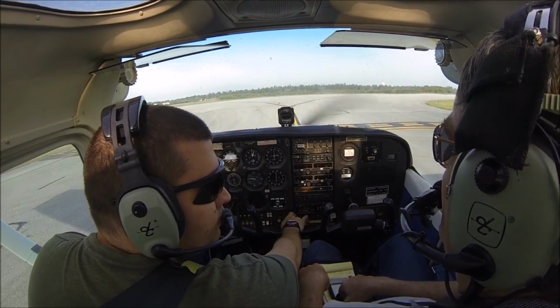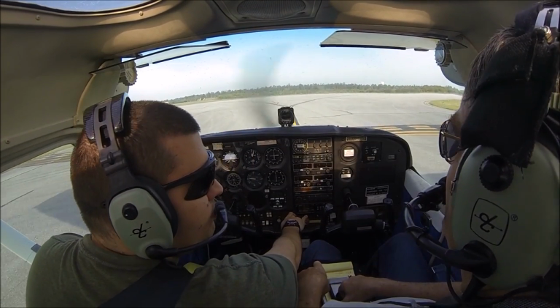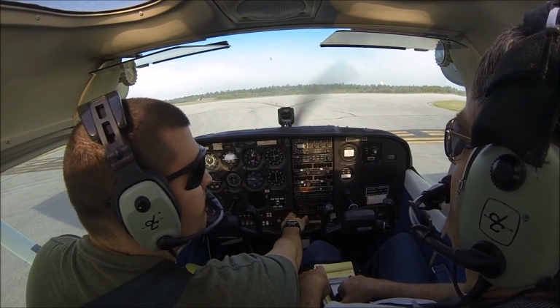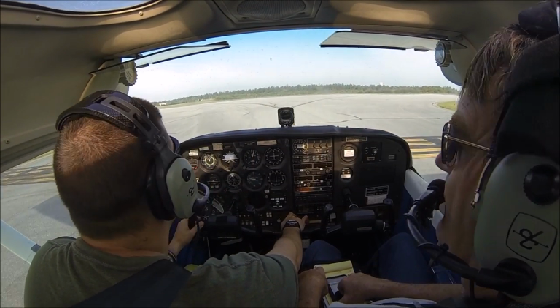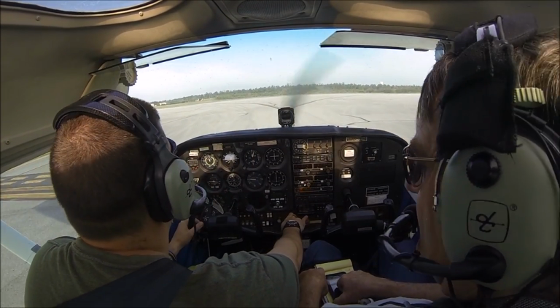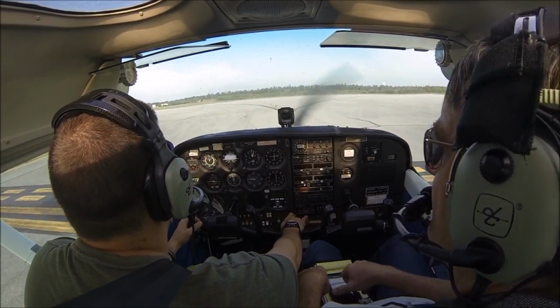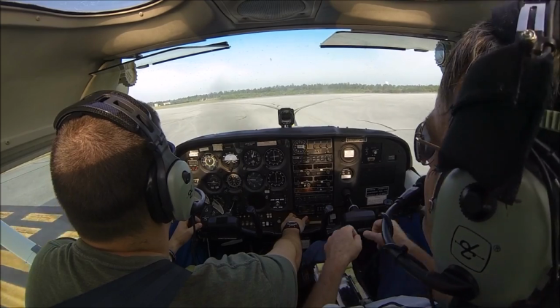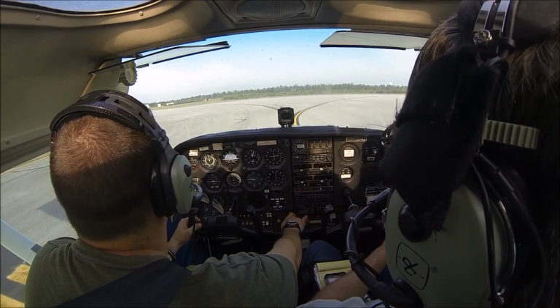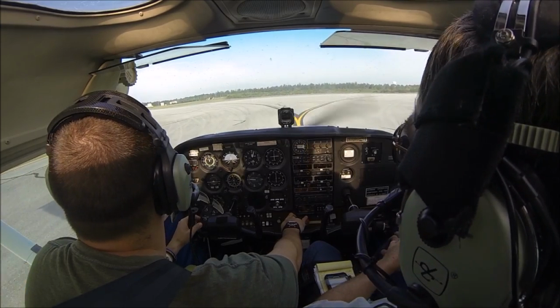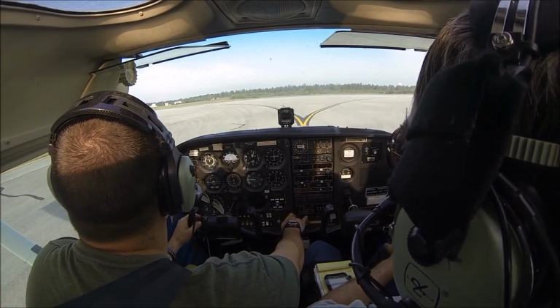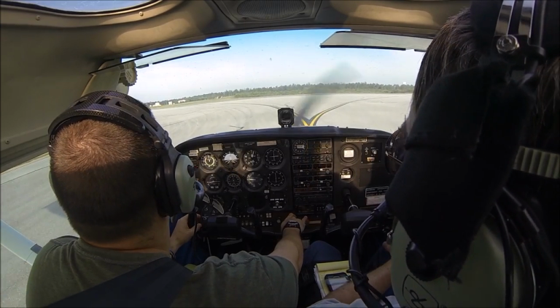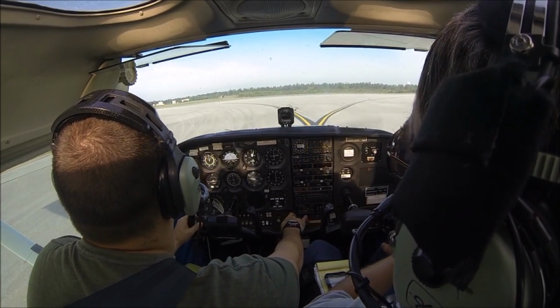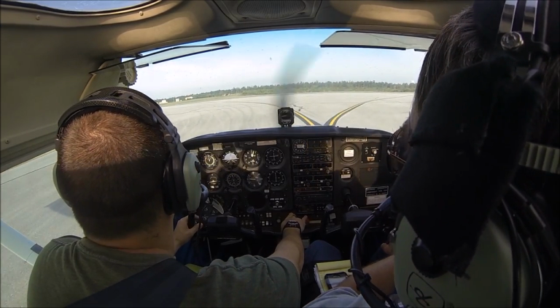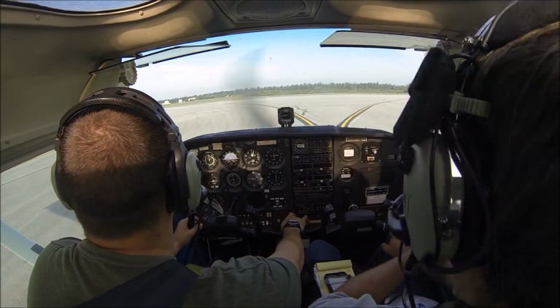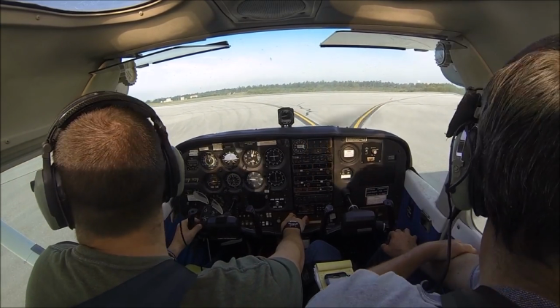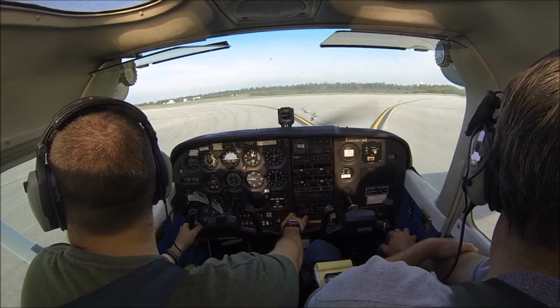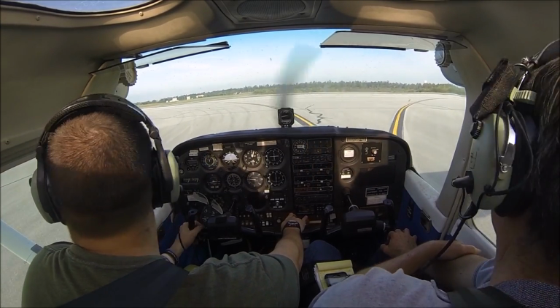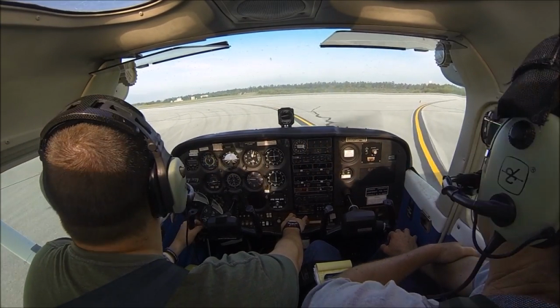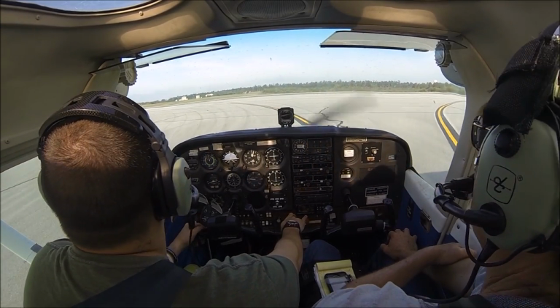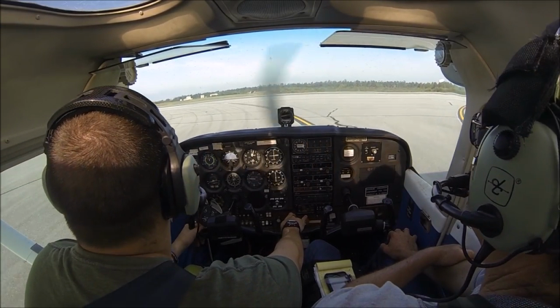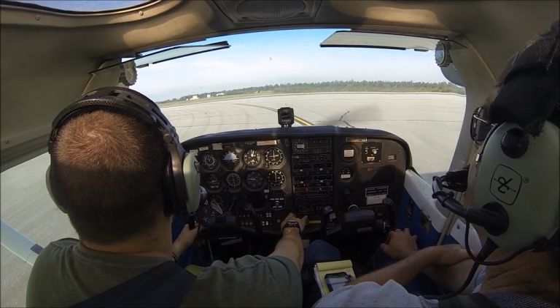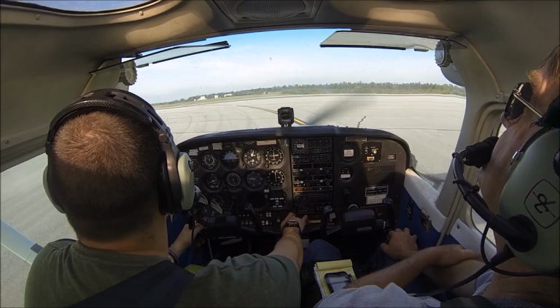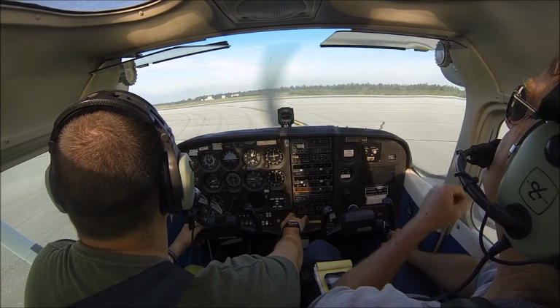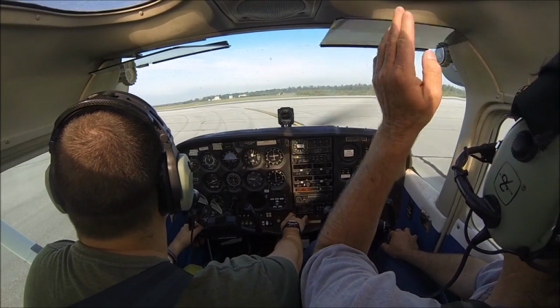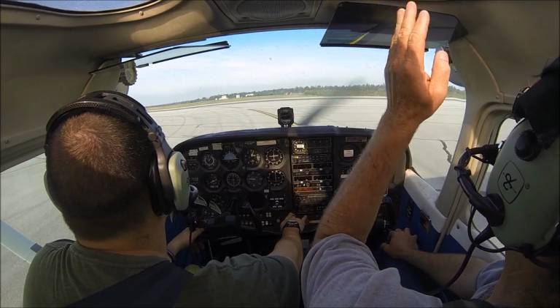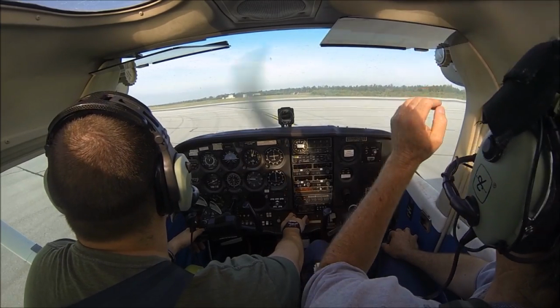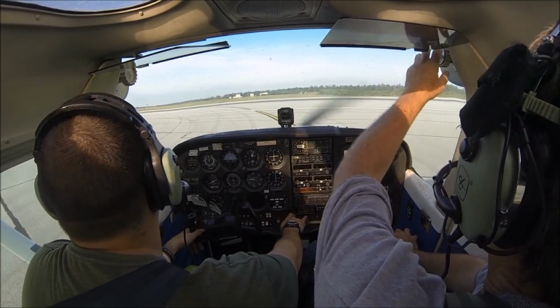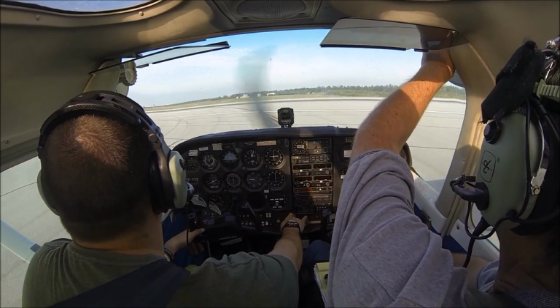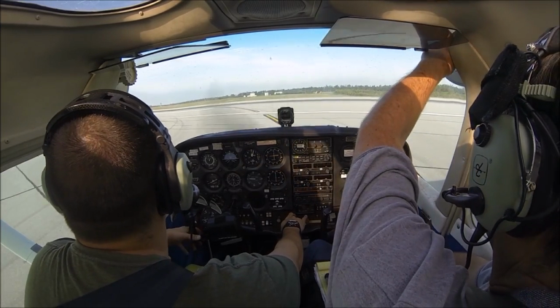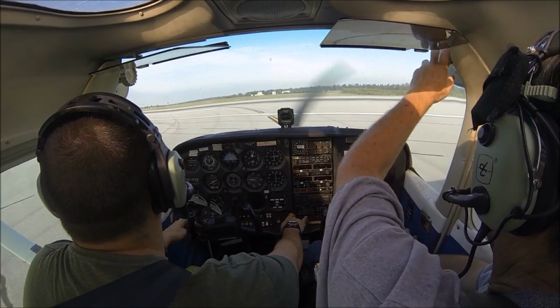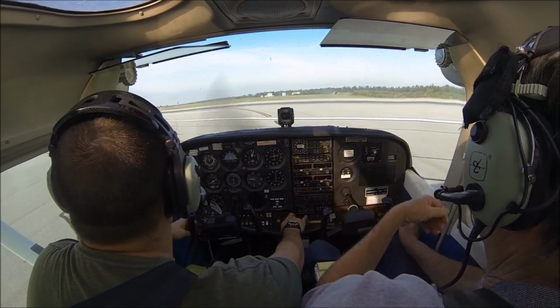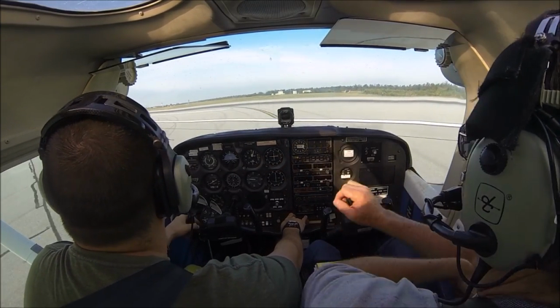The altimeter is 30.15. Okay, good. 11, 11, 119 — so 80.